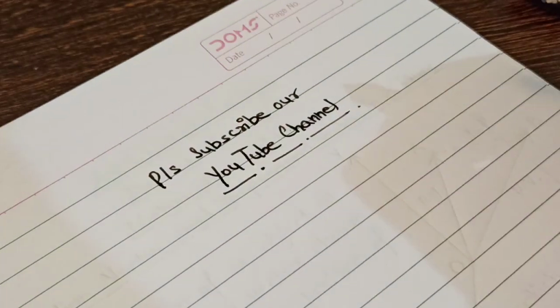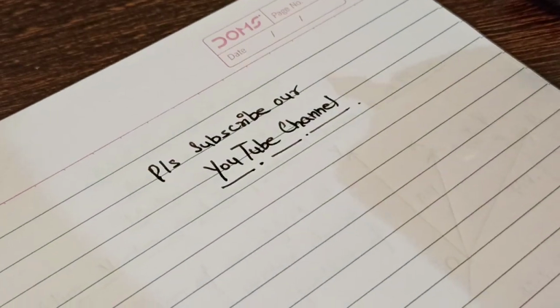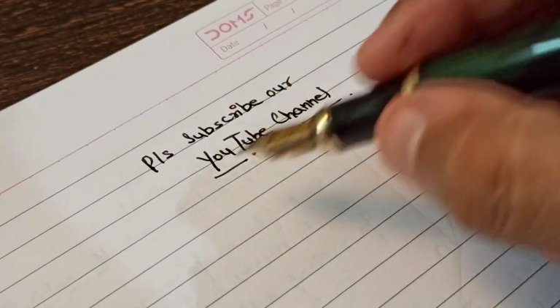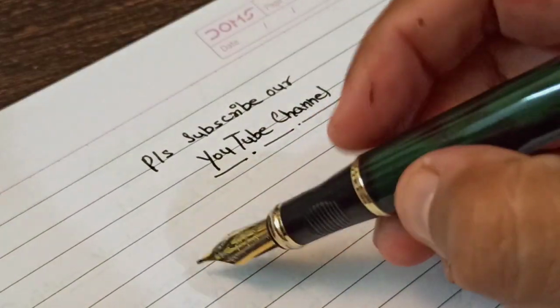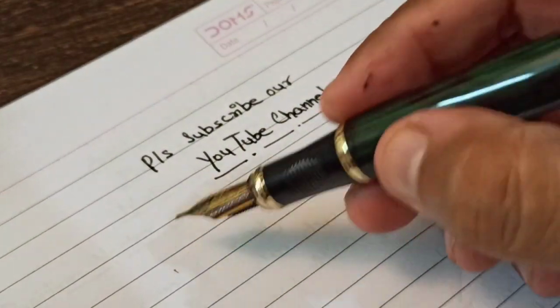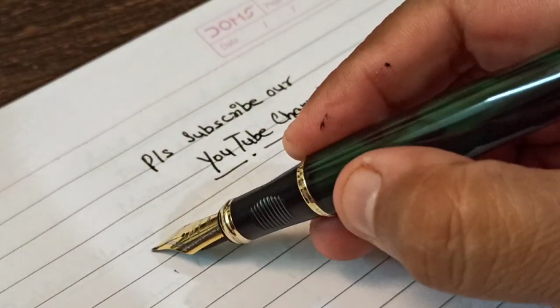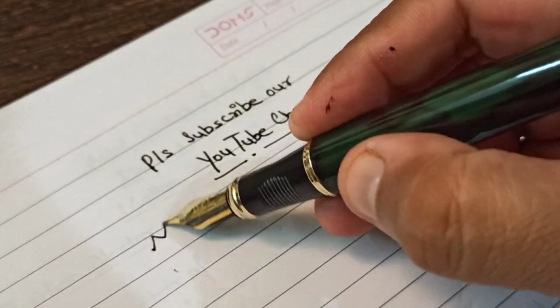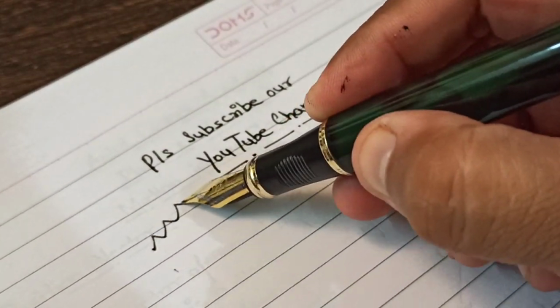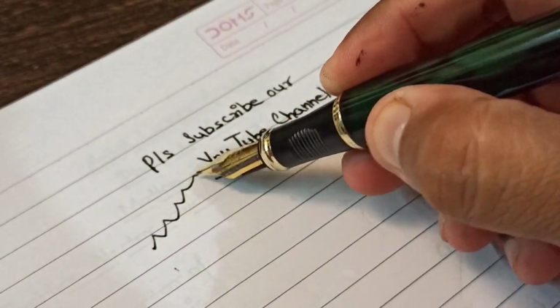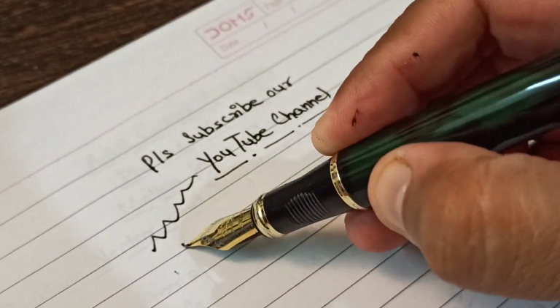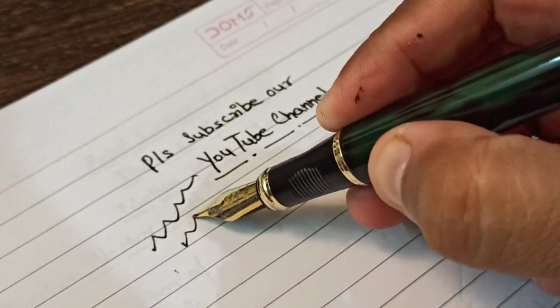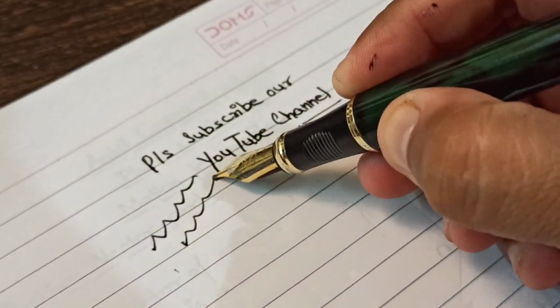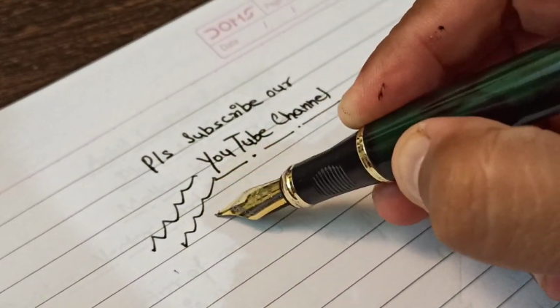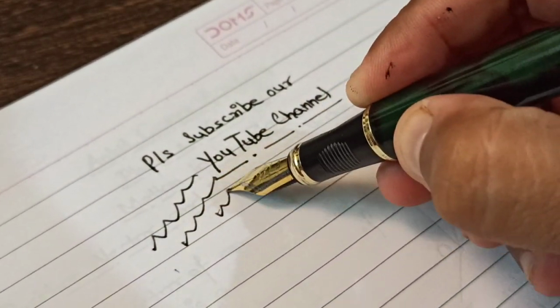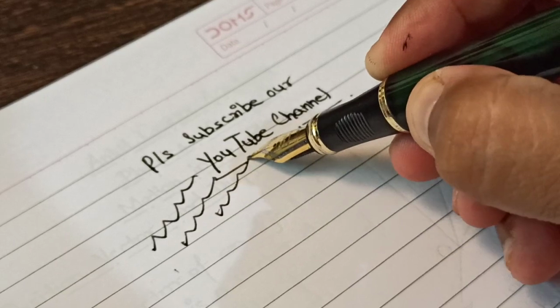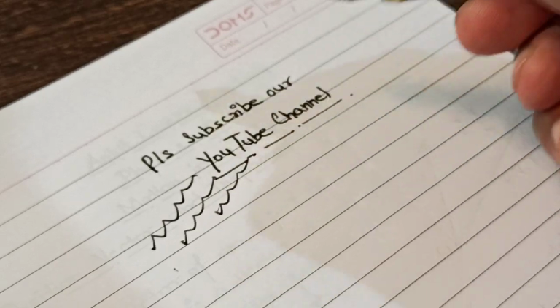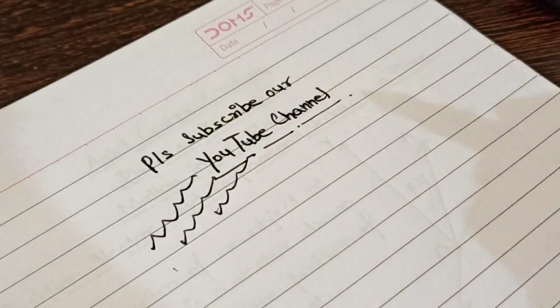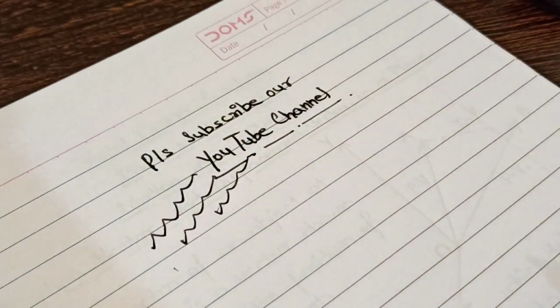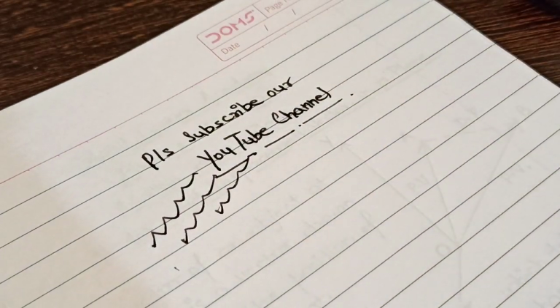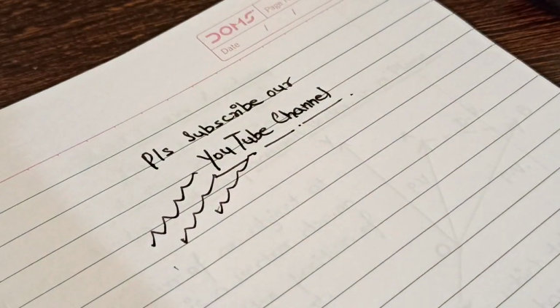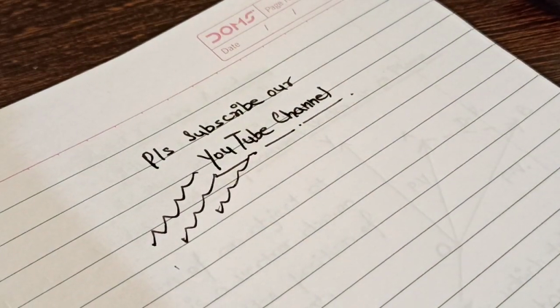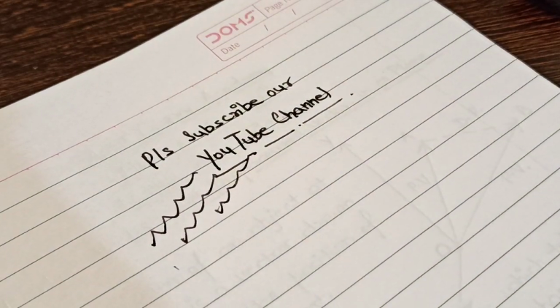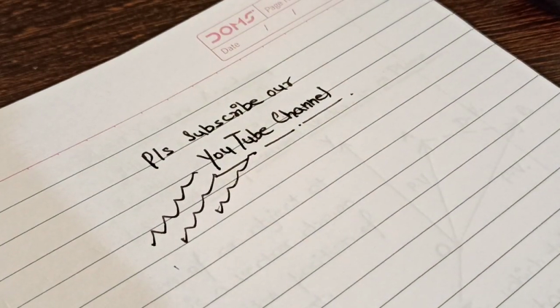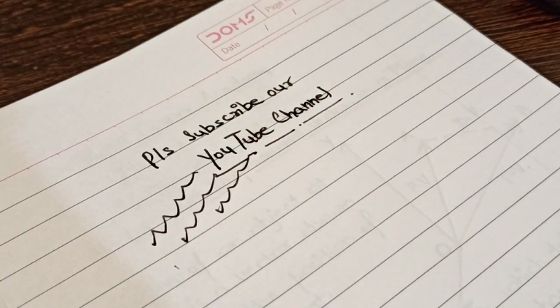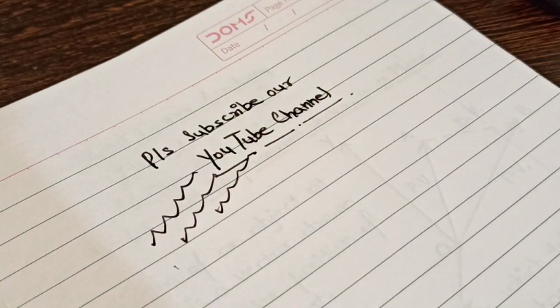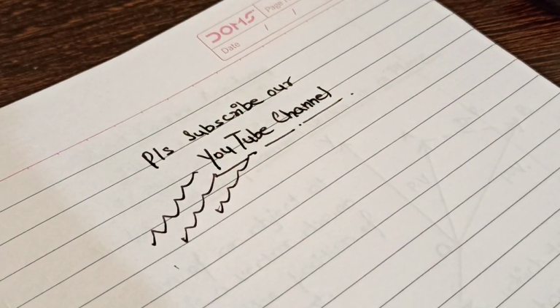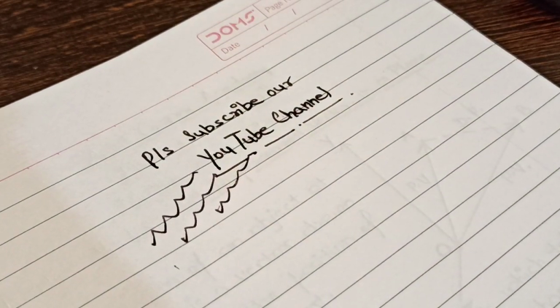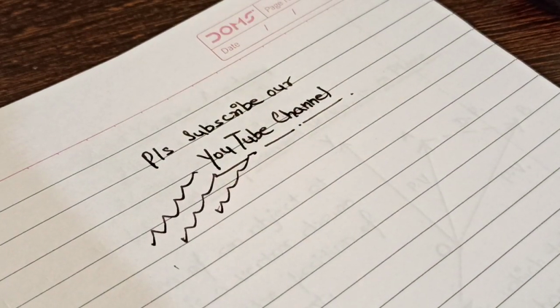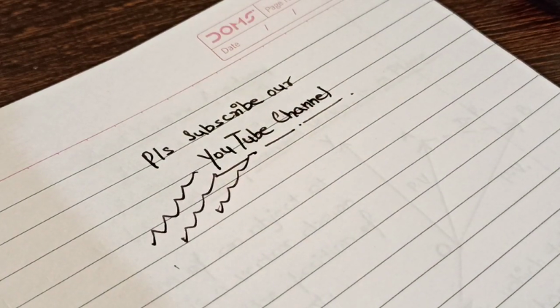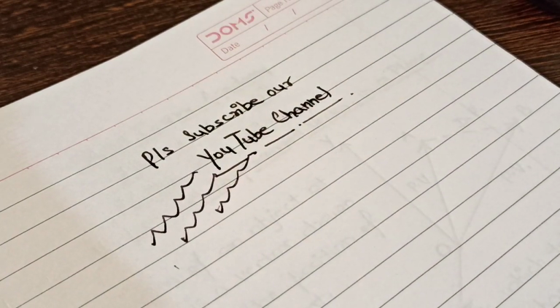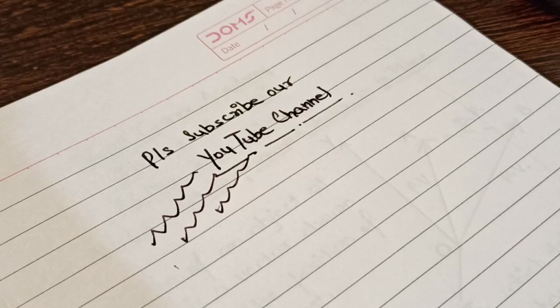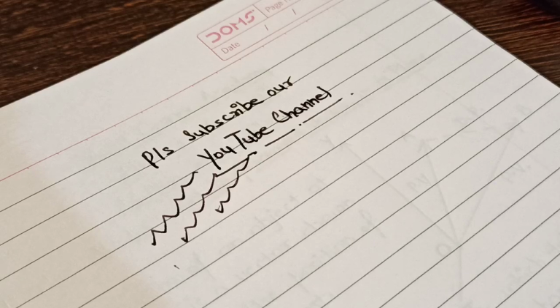The fun part is that this fountain pen is just as handy as a ballpen or a gel pen, and as you can see I can even draw some random lines very effortlessly. I hope this video was interesting enough, and for more such videos please subscribe to our YouTube channel. Thank you so much for watching.